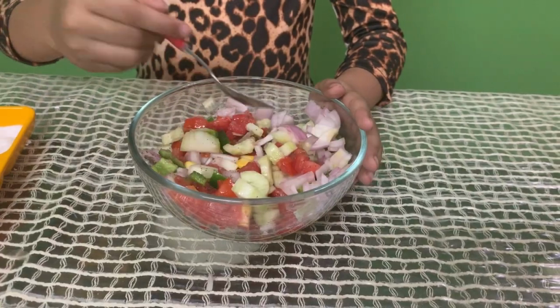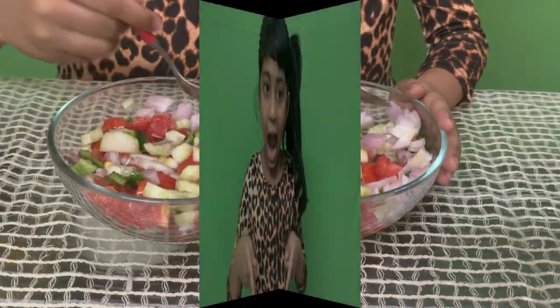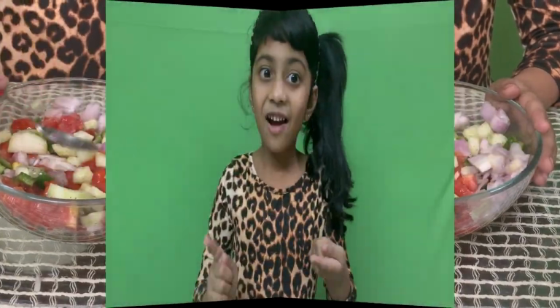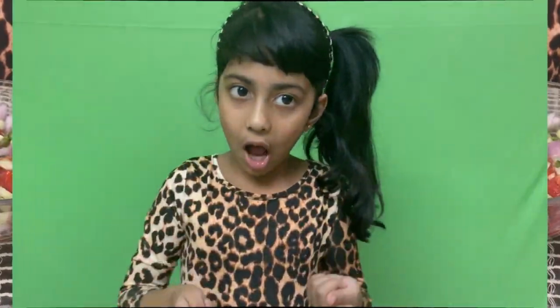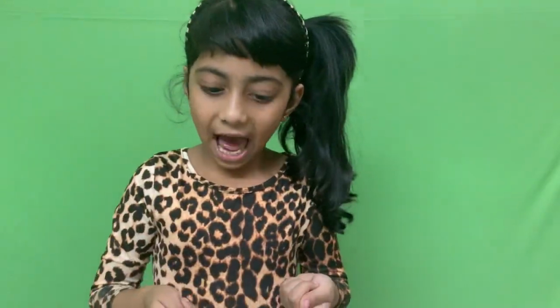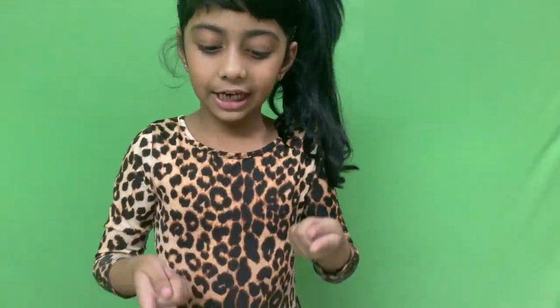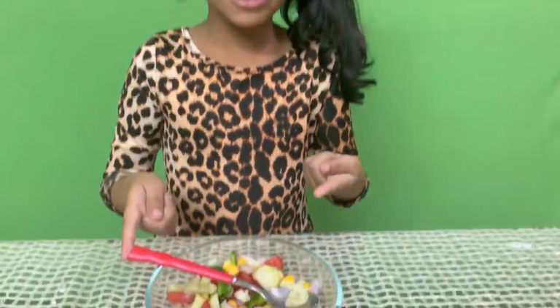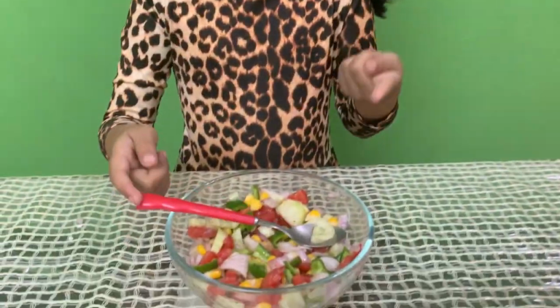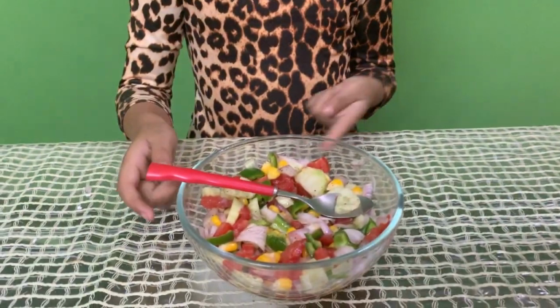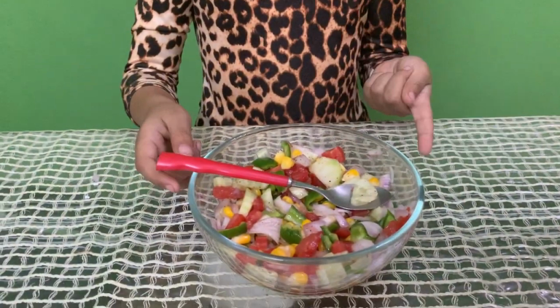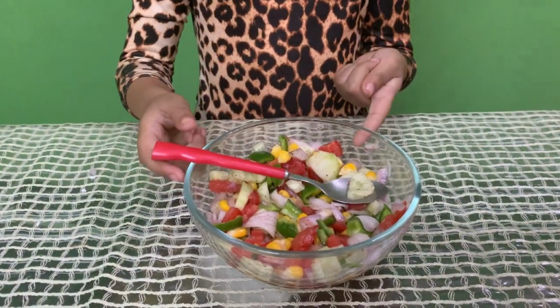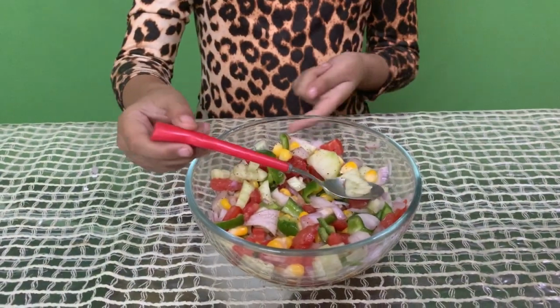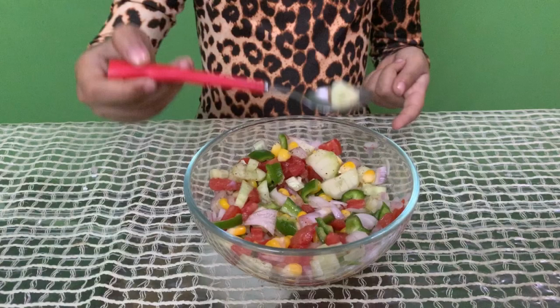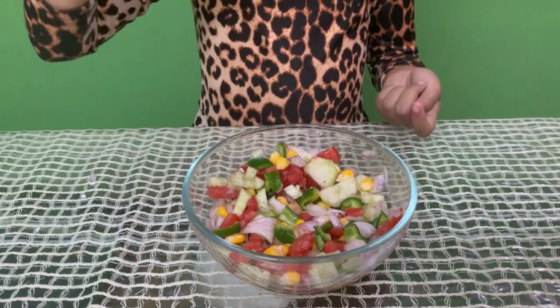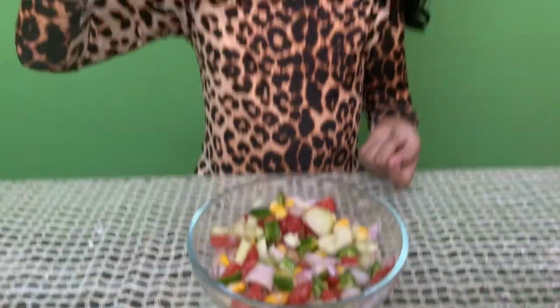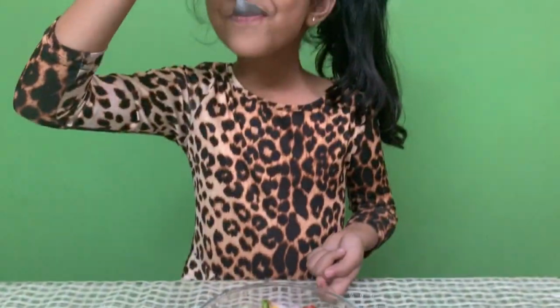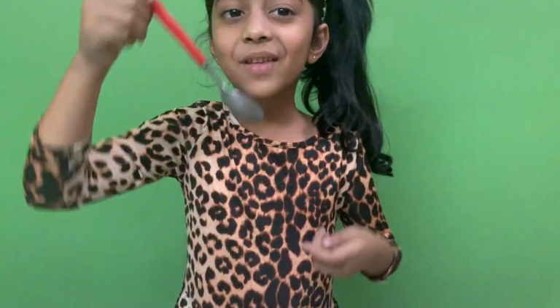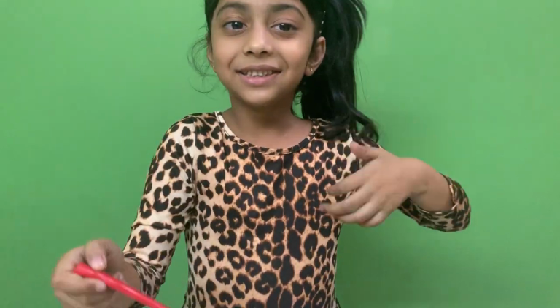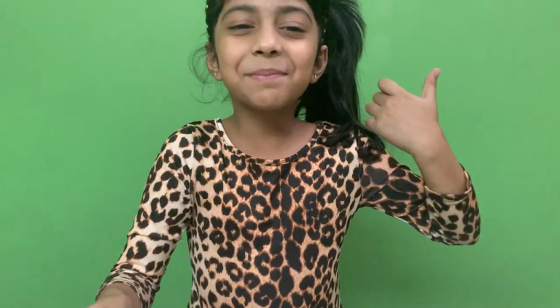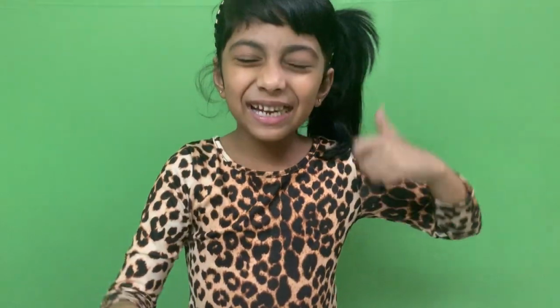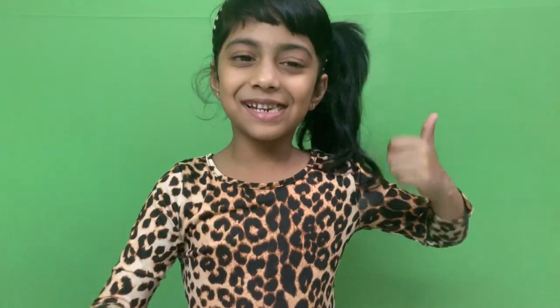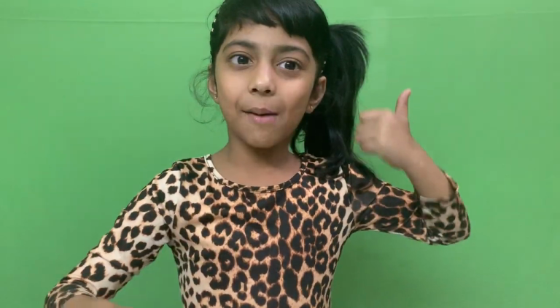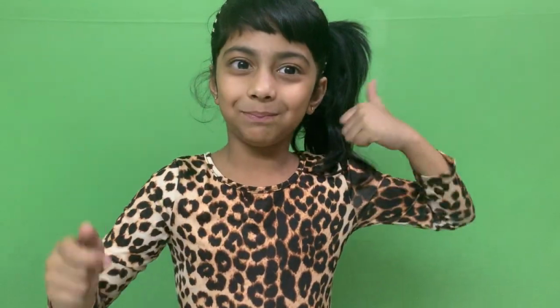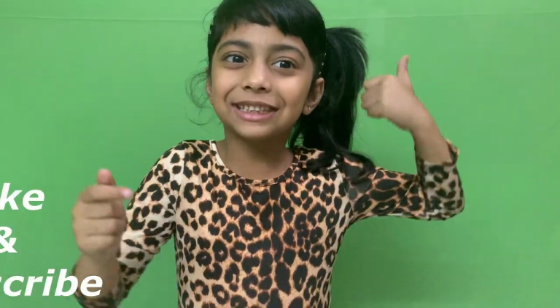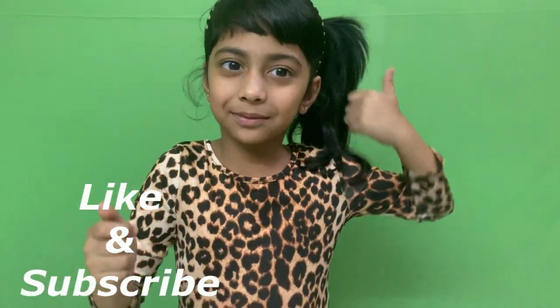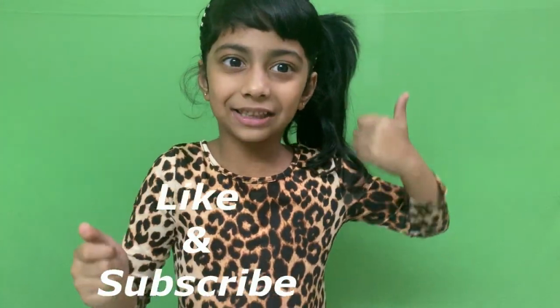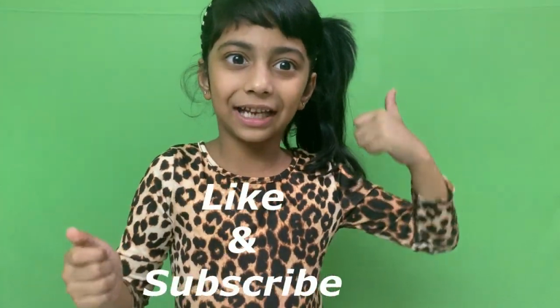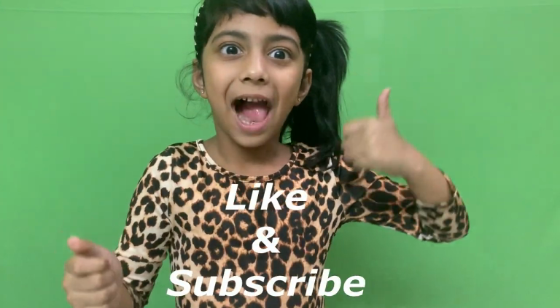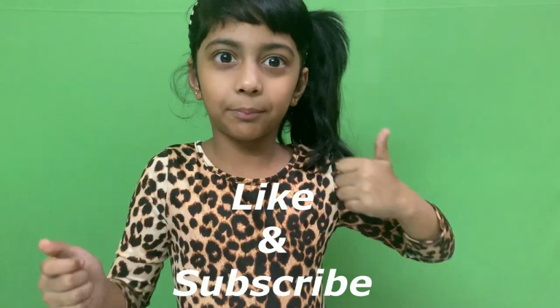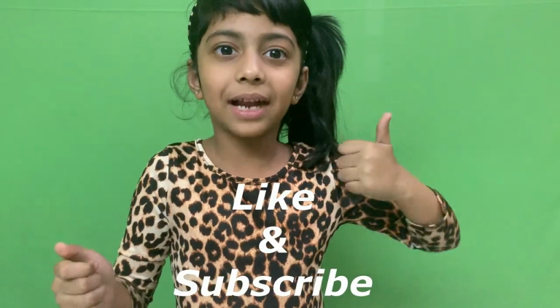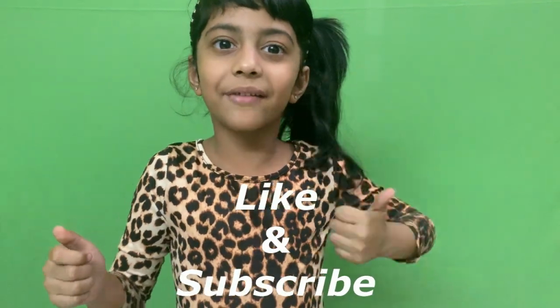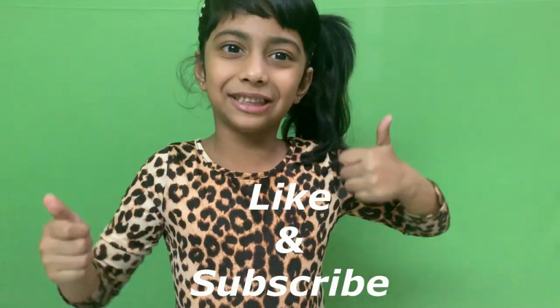Our corn salad is ready. Now let's taste it — yummy vegetables! Please like my channel and subscribe to my video.